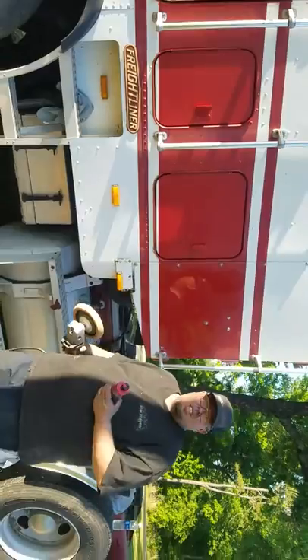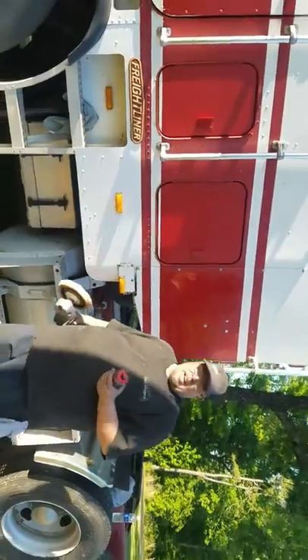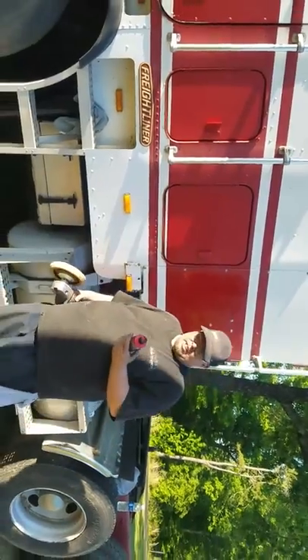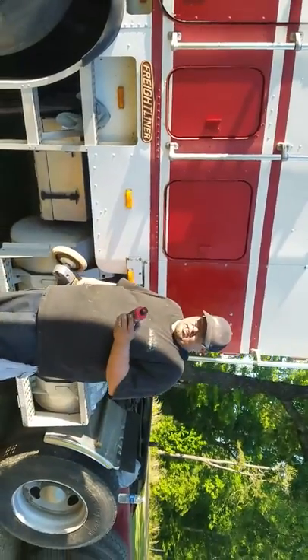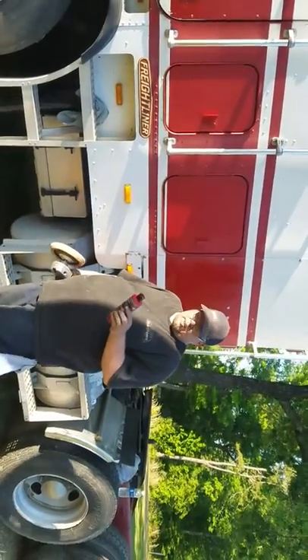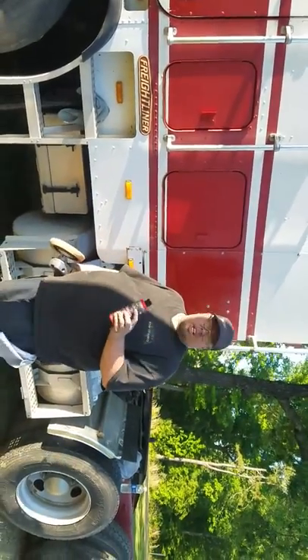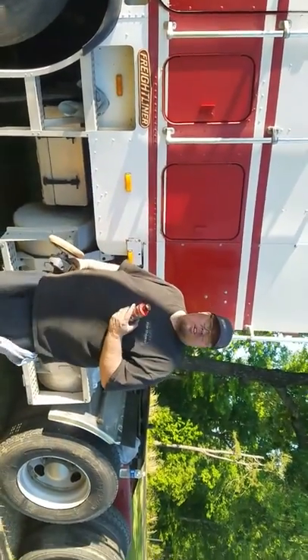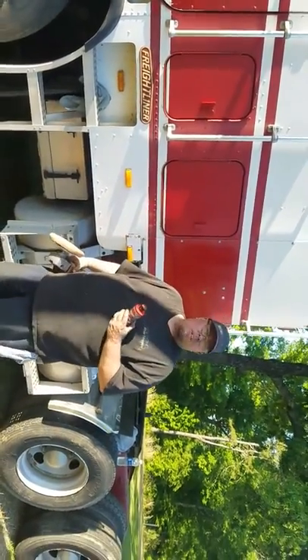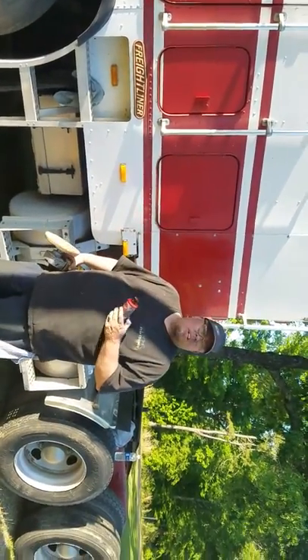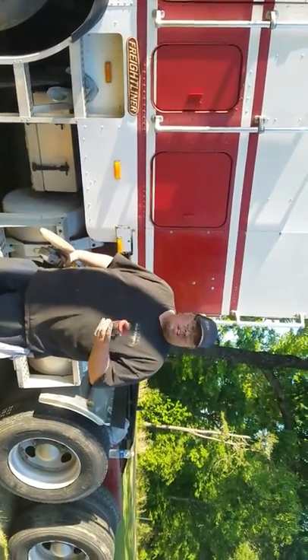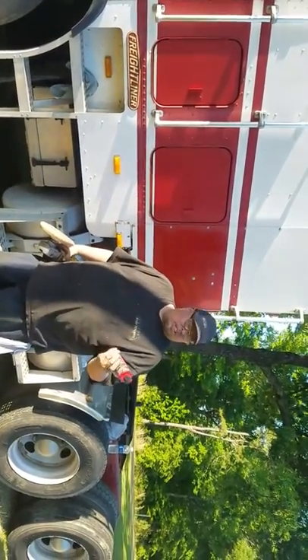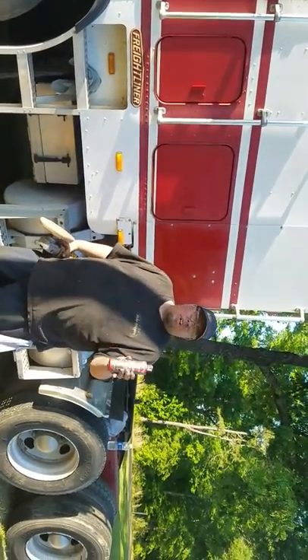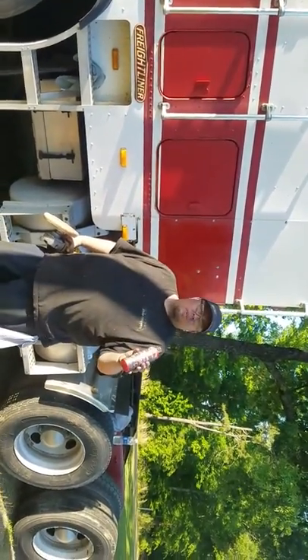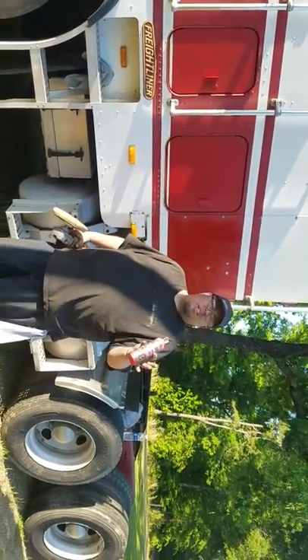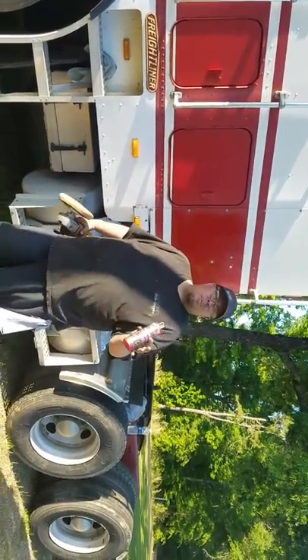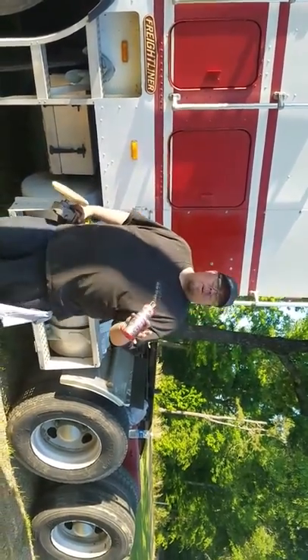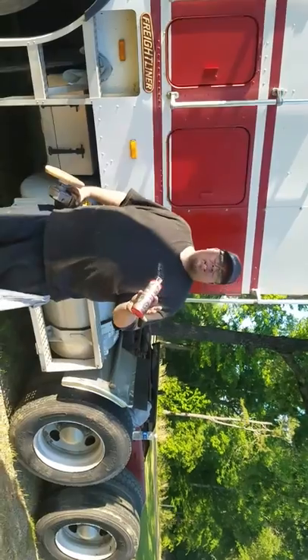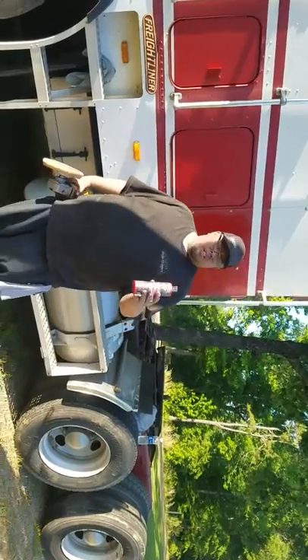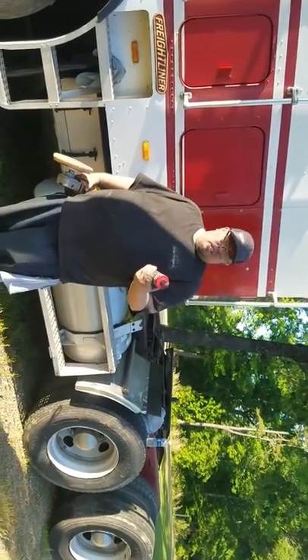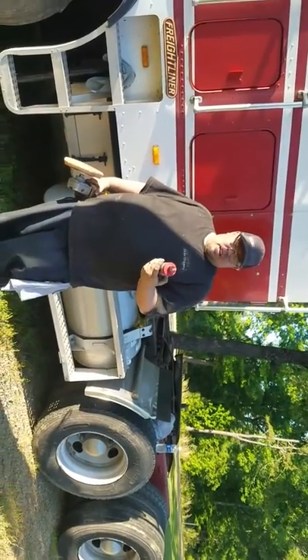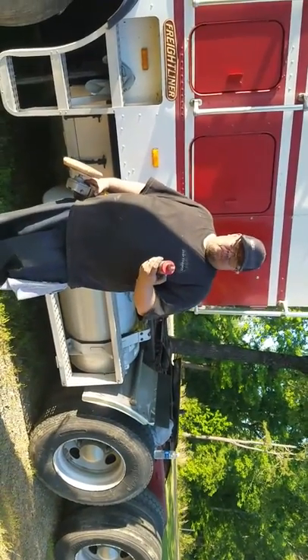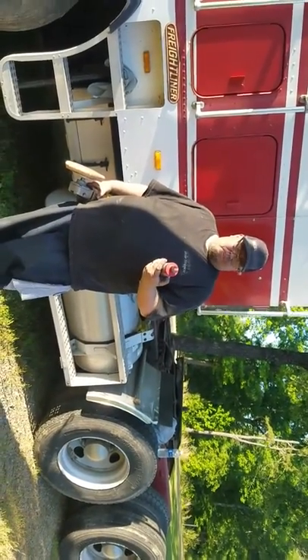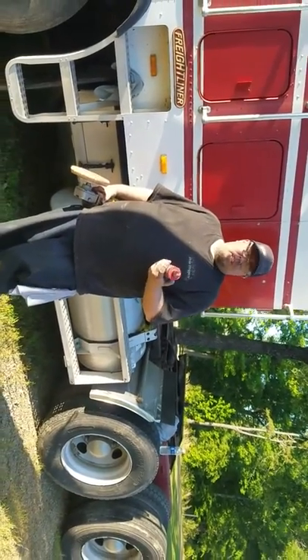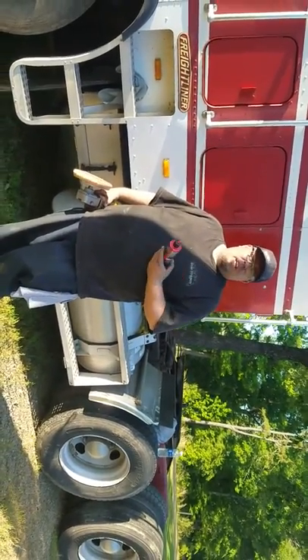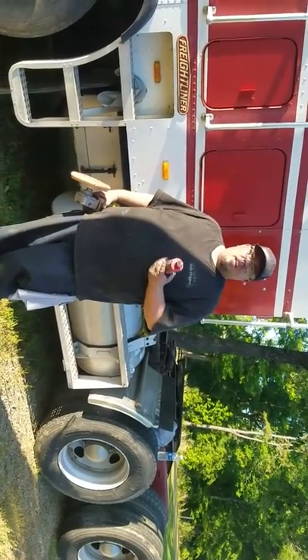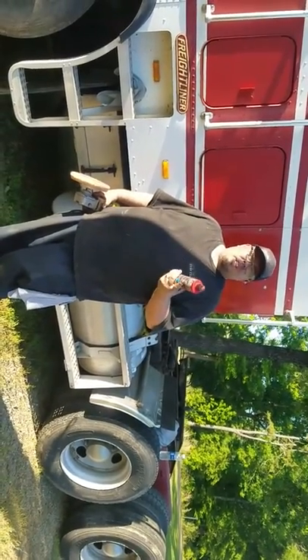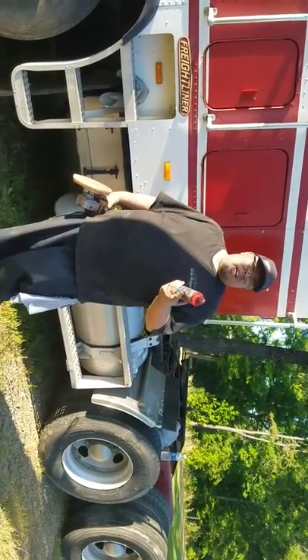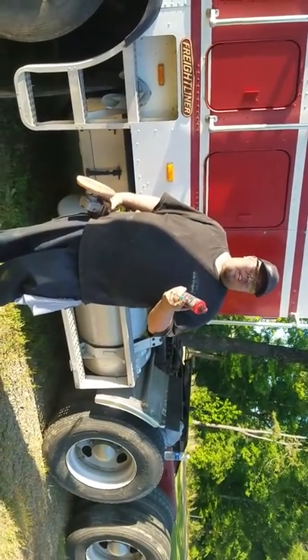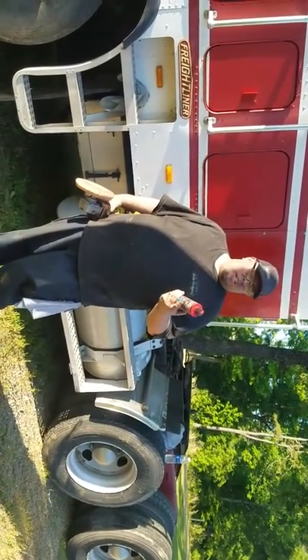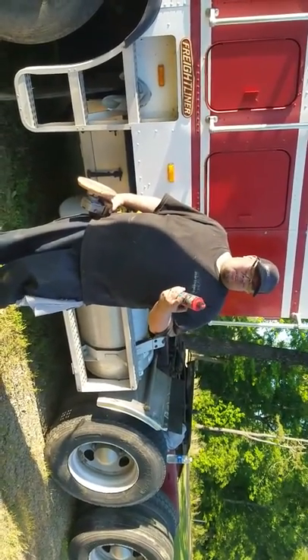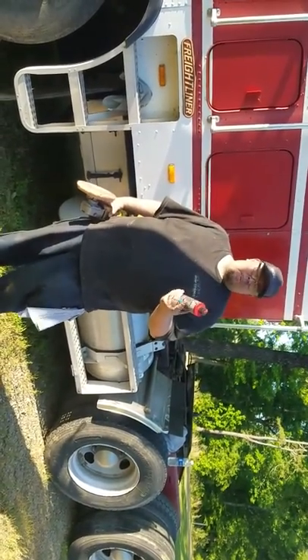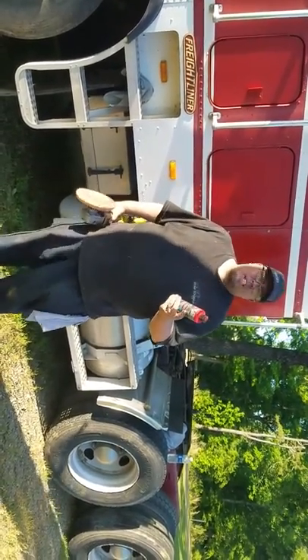Hey guys, this is Justin with Hokieshine here in Oklahoma. I was going to do a little demonstration with the Beaver Wax. It's got a deoxidizer in it and it's polymer based.